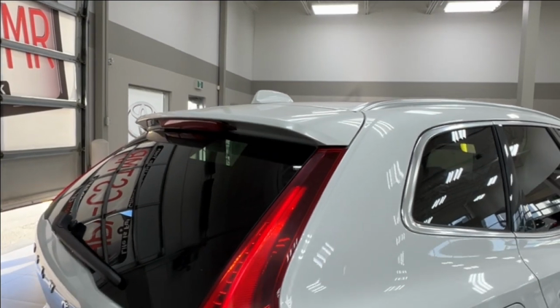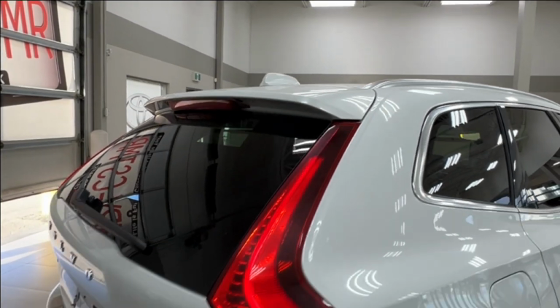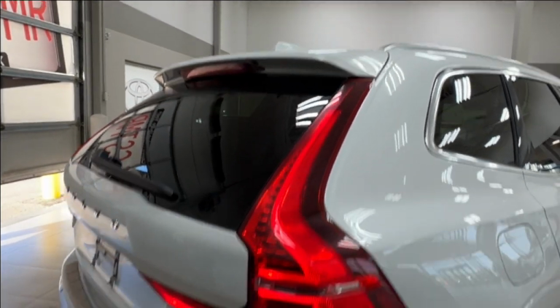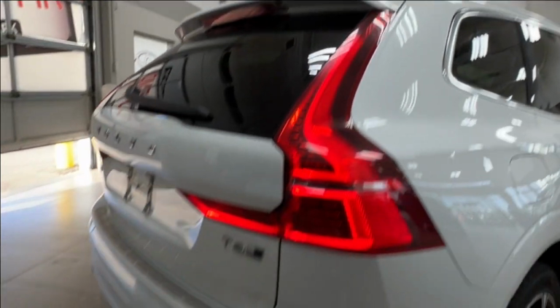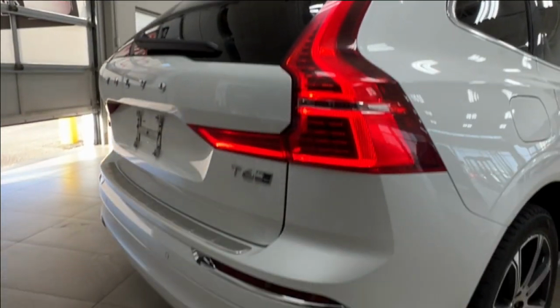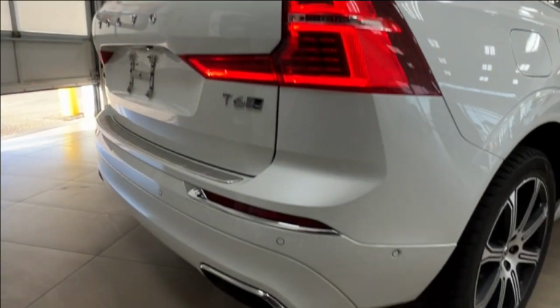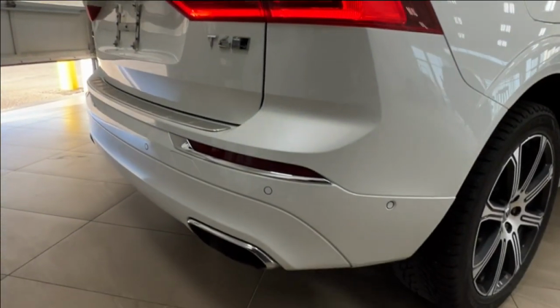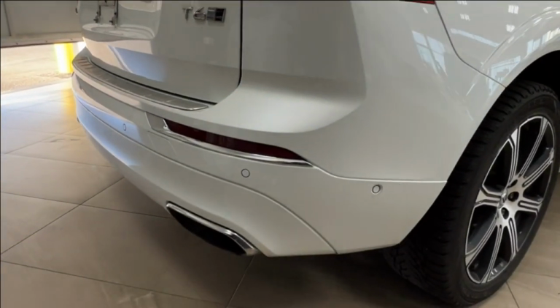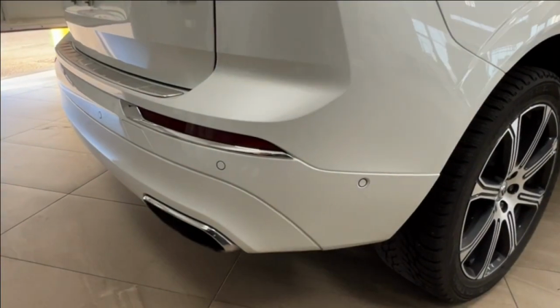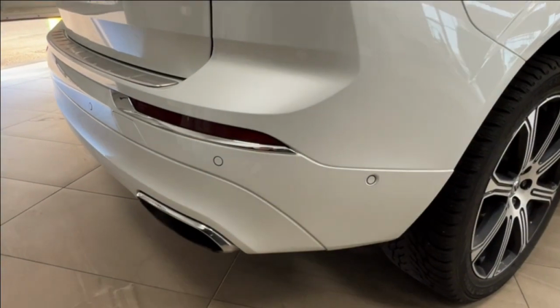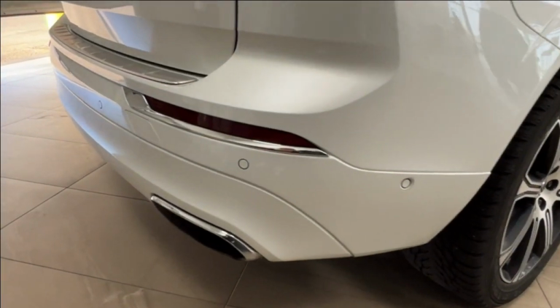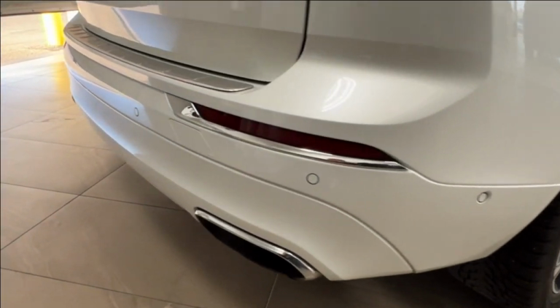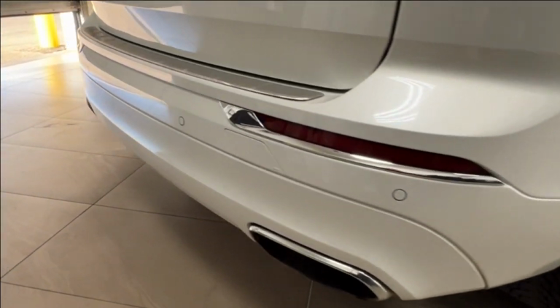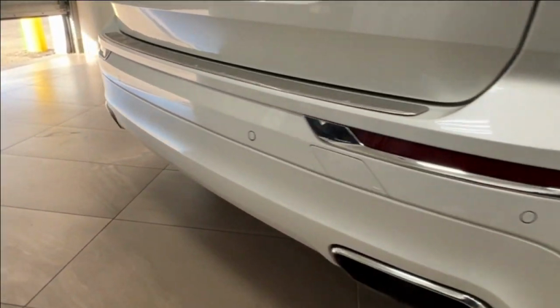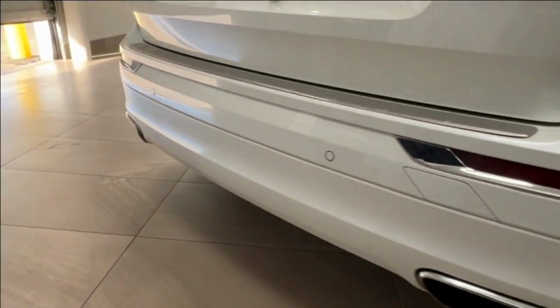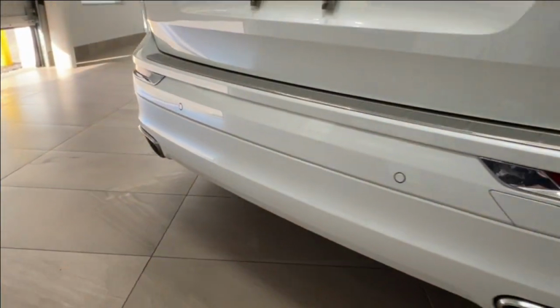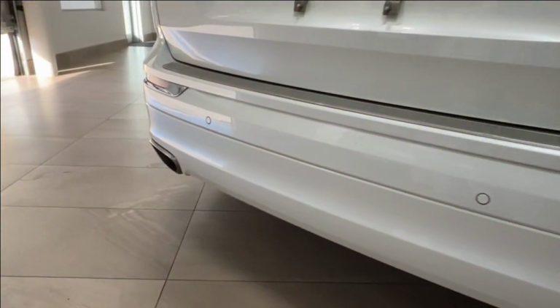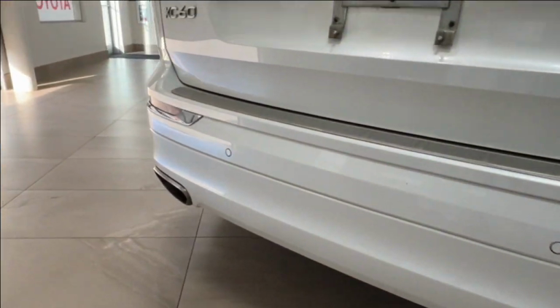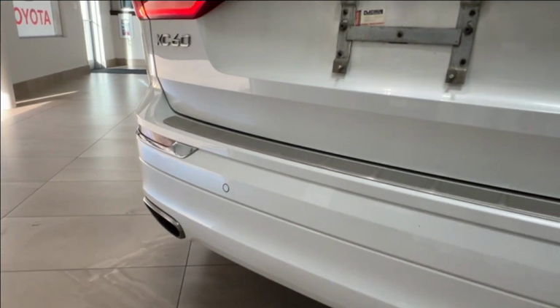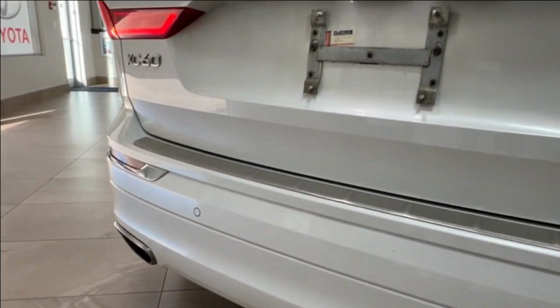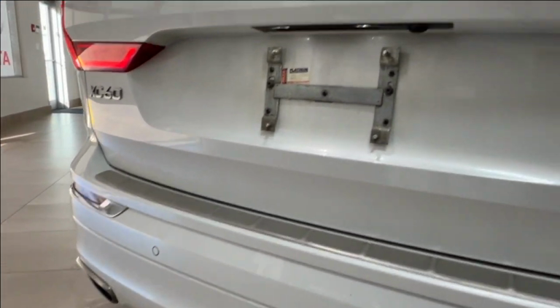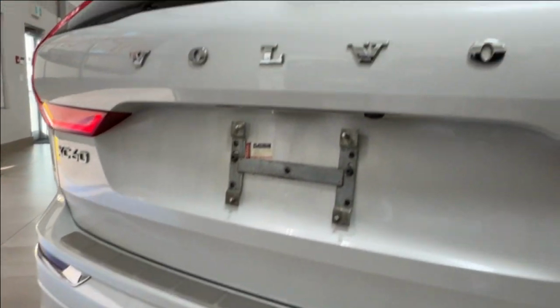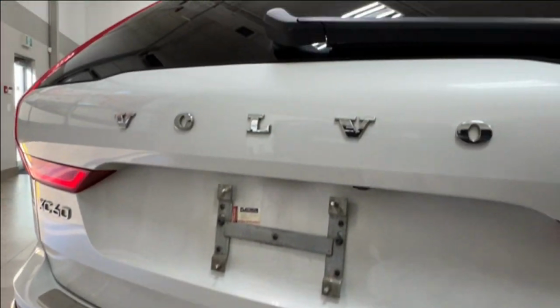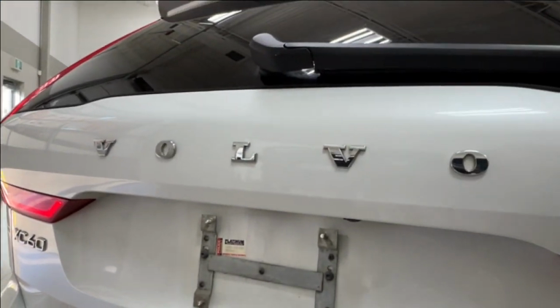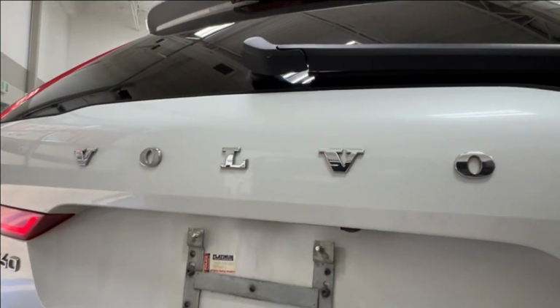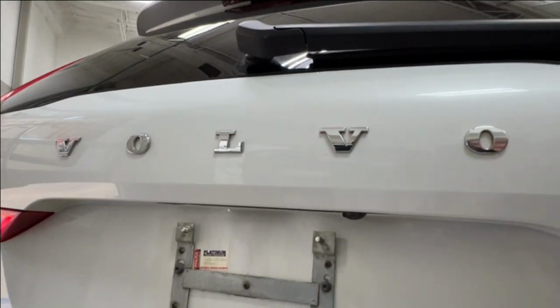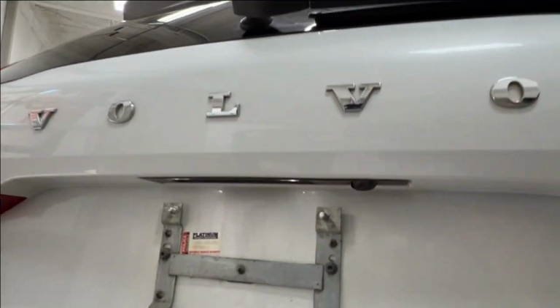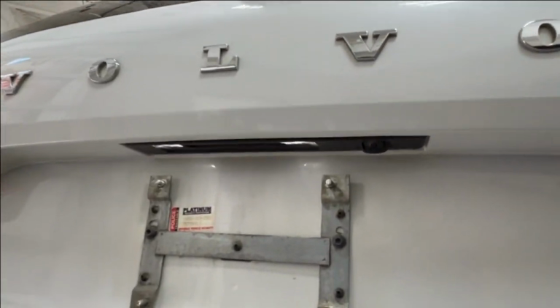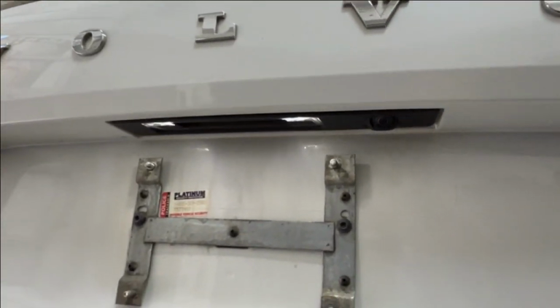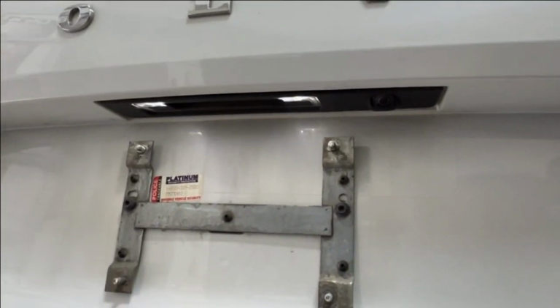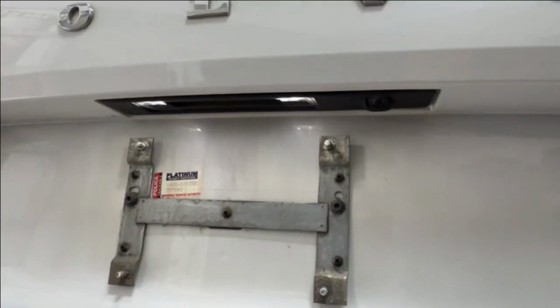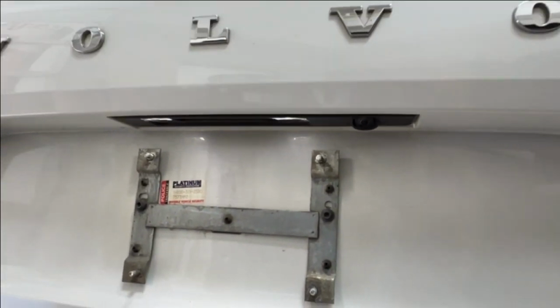As you look across the rear bumper, we have more of those backup parking sensors, and under the rear logo is your backup camera.